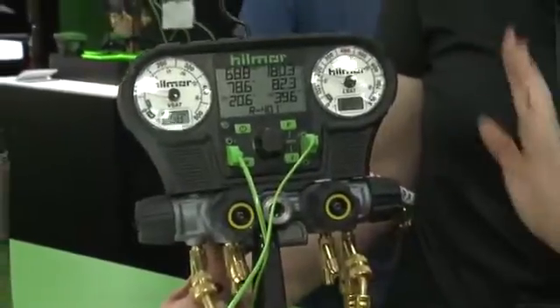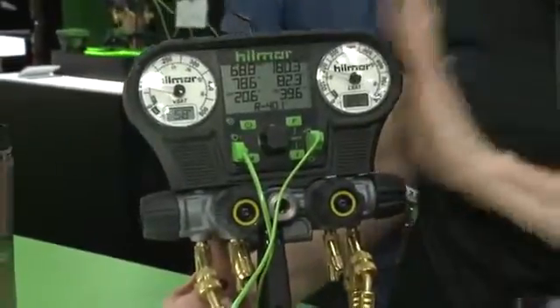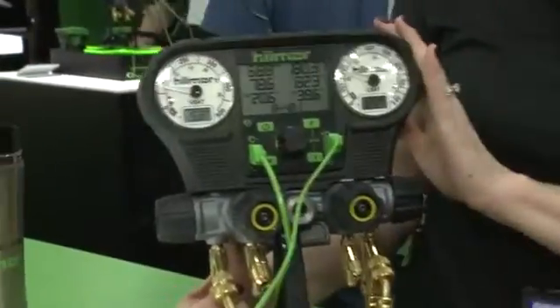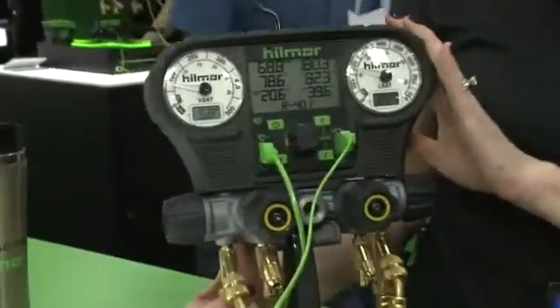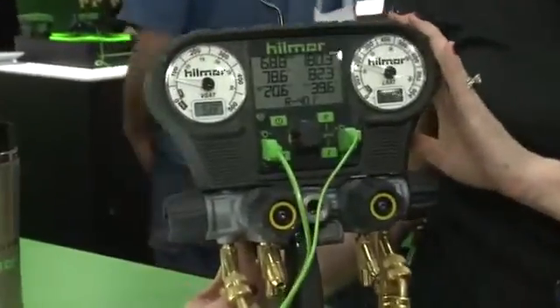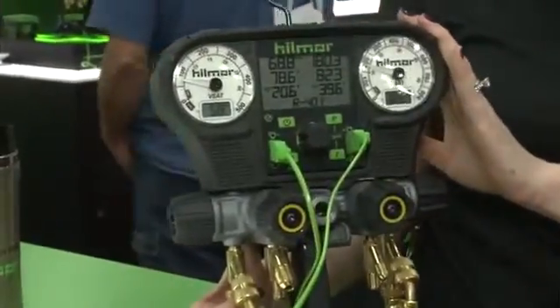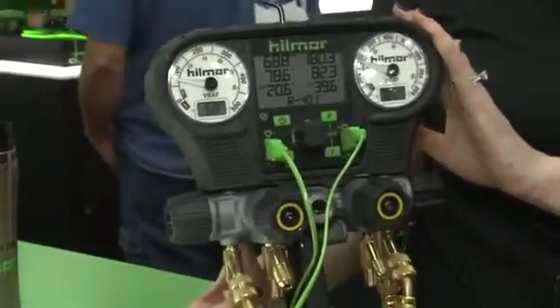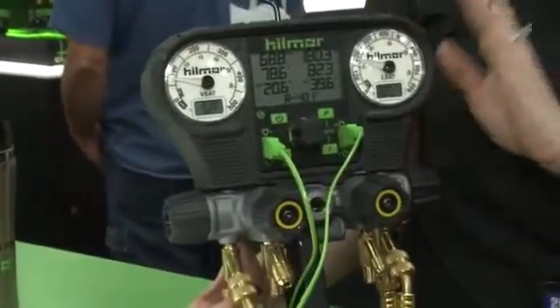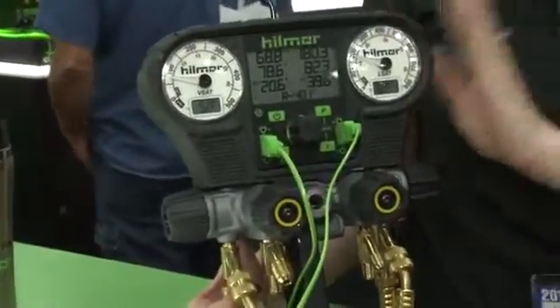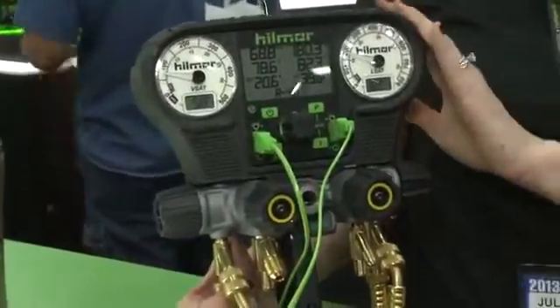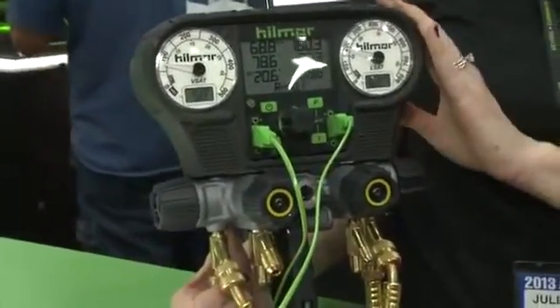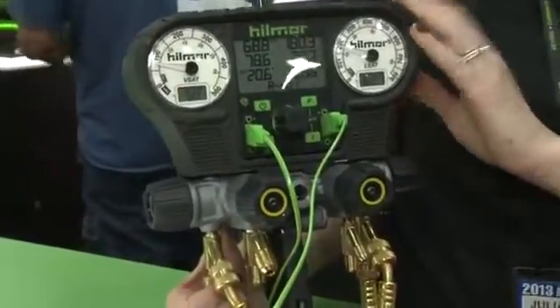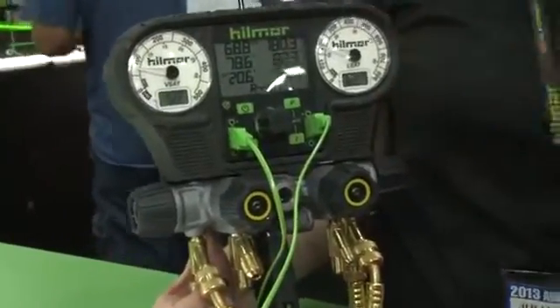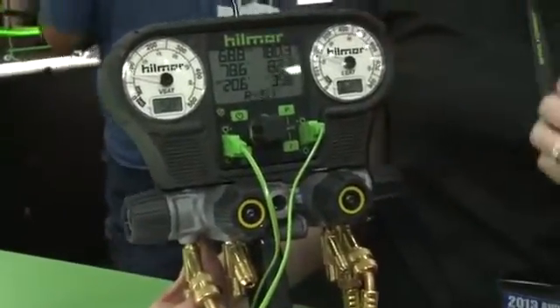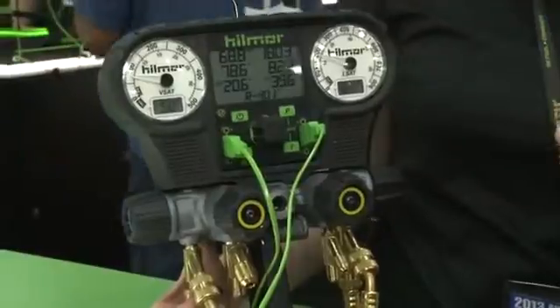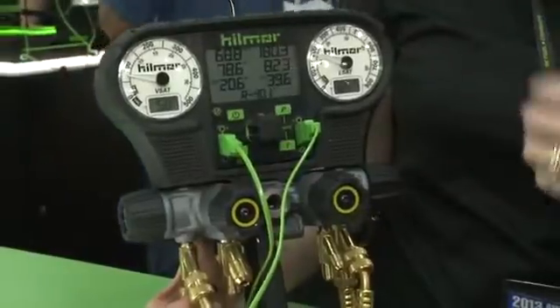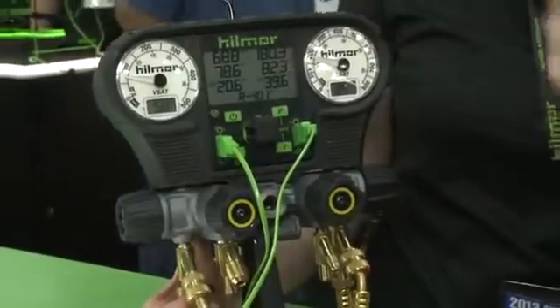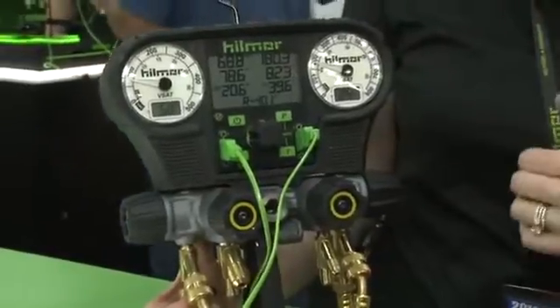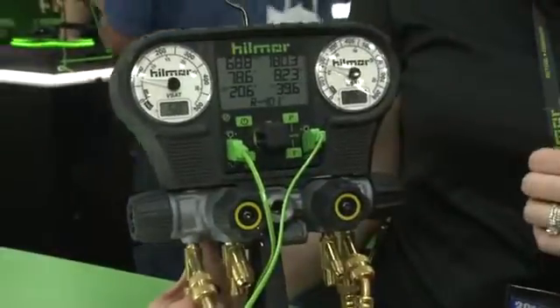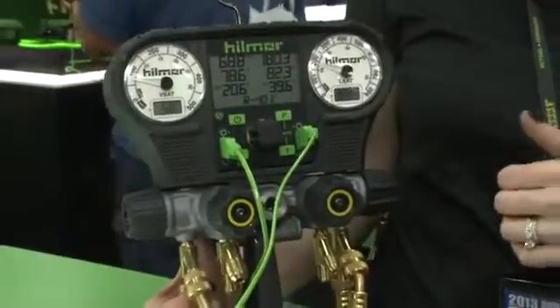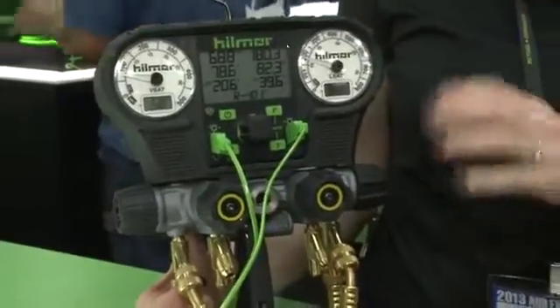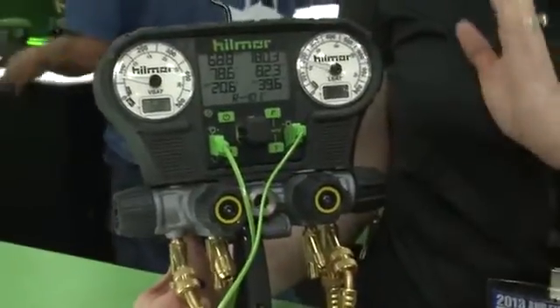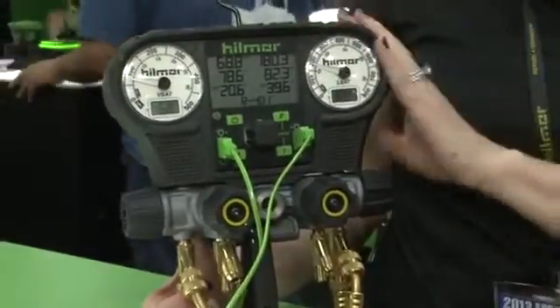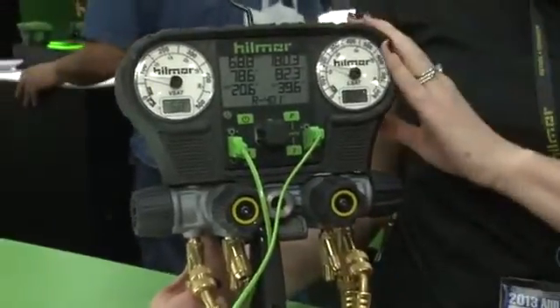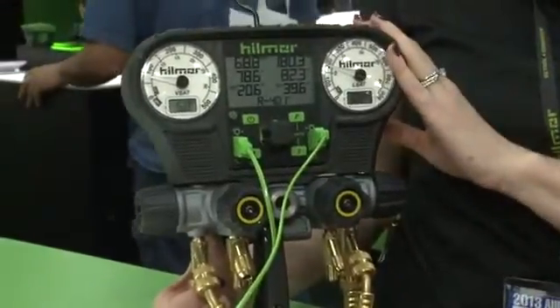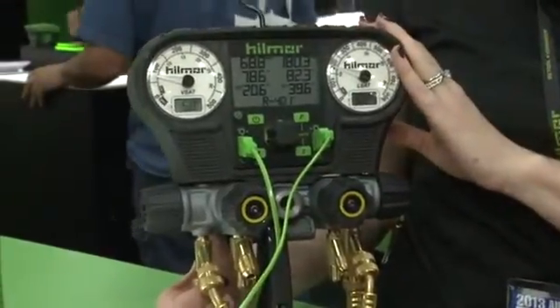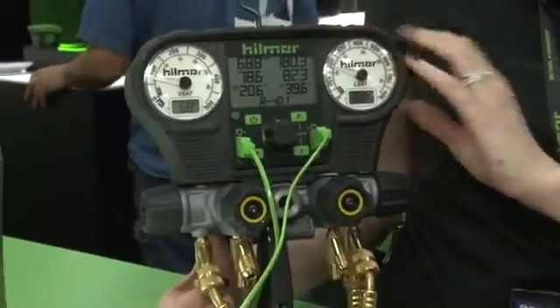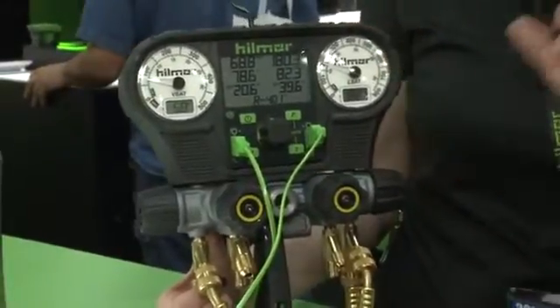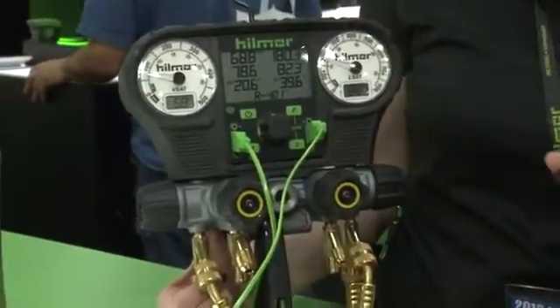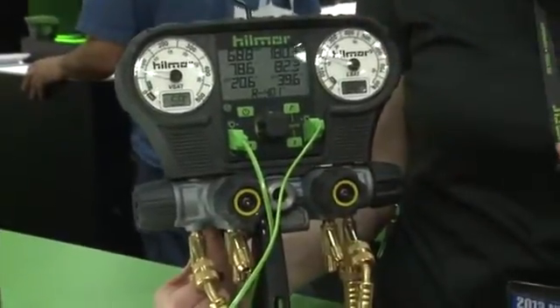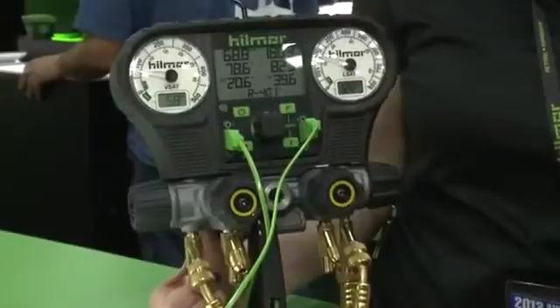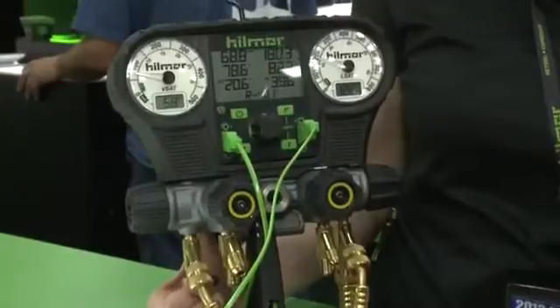This is built in with a vacuum sensor, so it'll automatically detect that a vacuum is being pulled and go into vacuum mode. And it has a micron gauge built in, so it'll pull down to 50 microns.